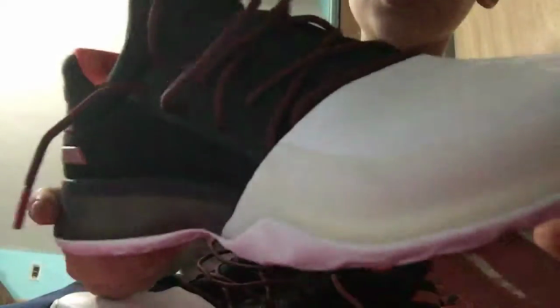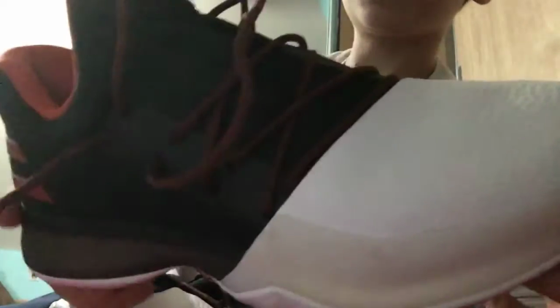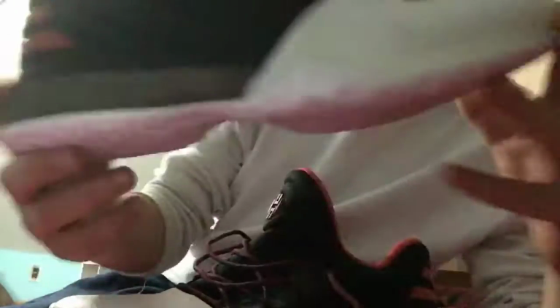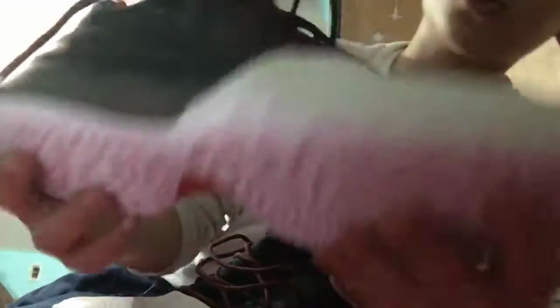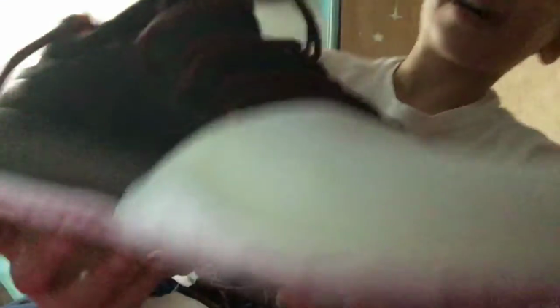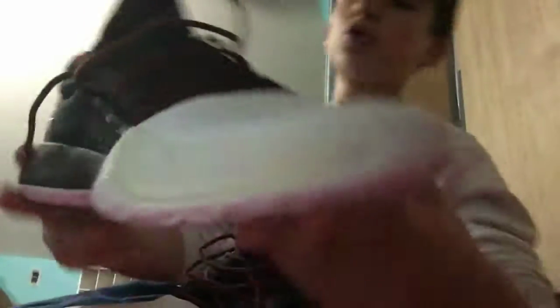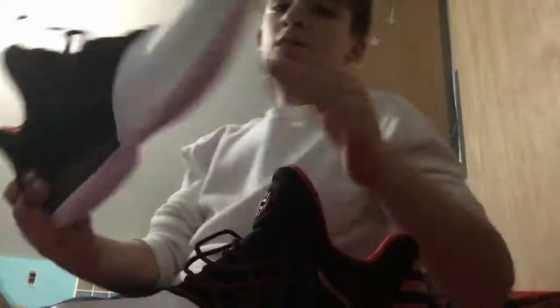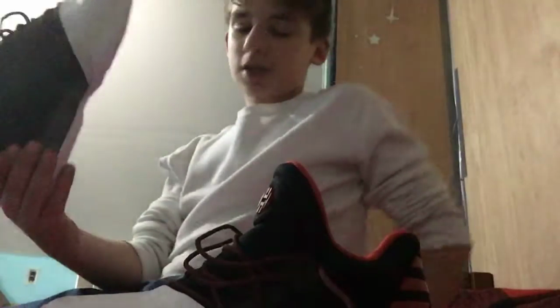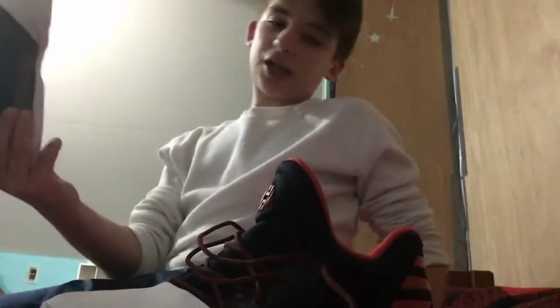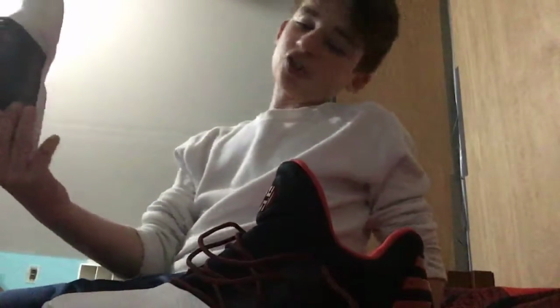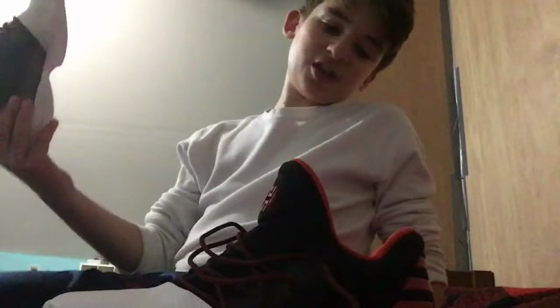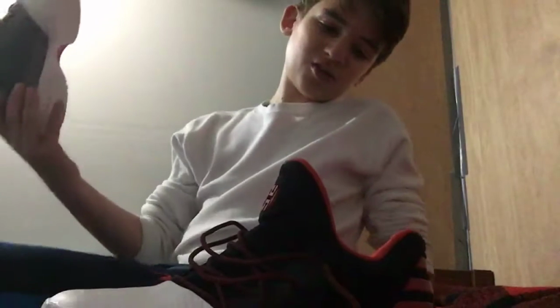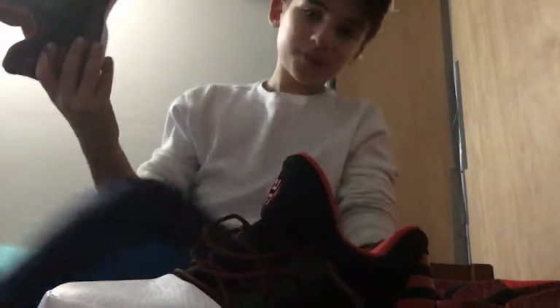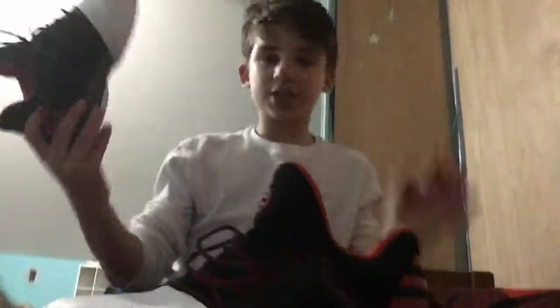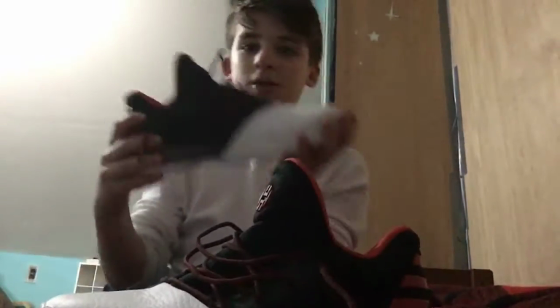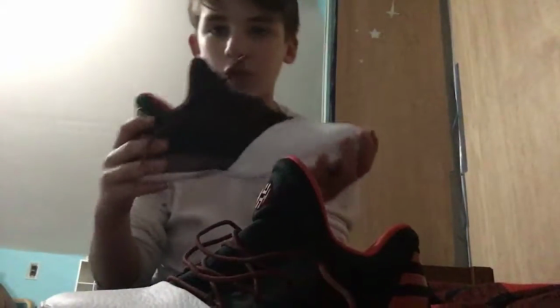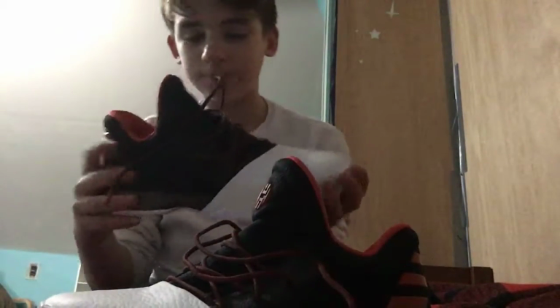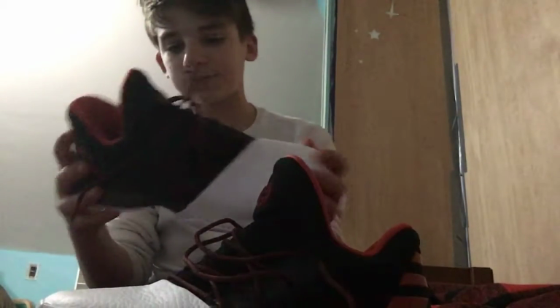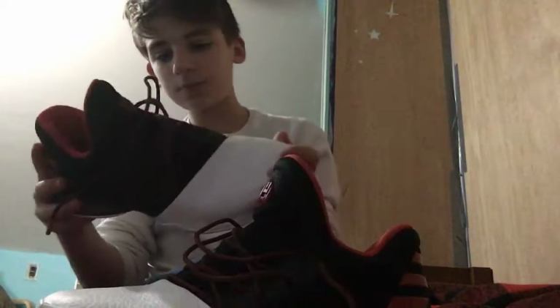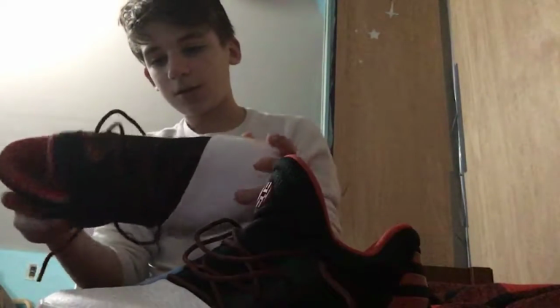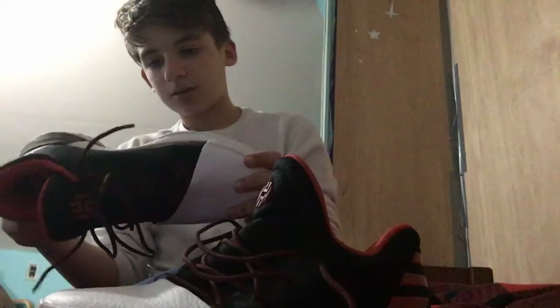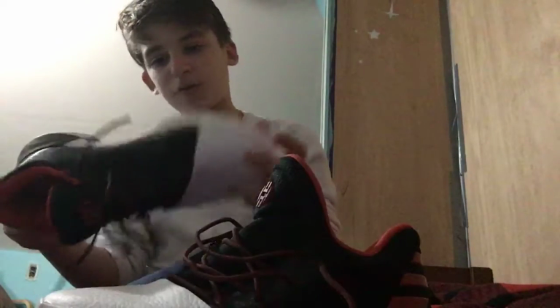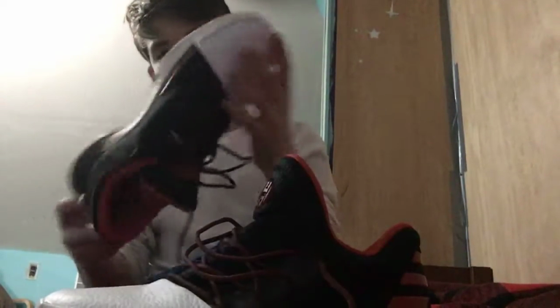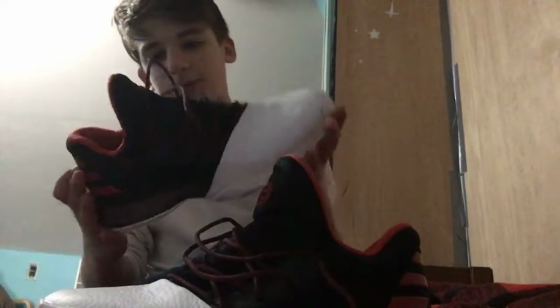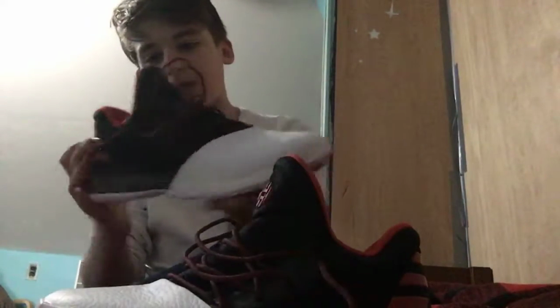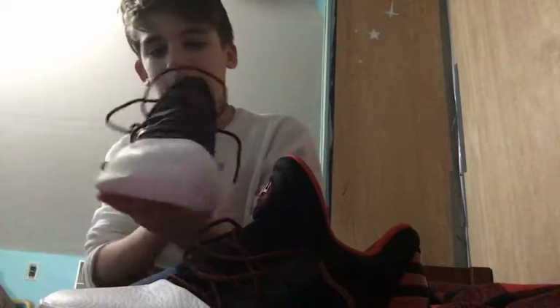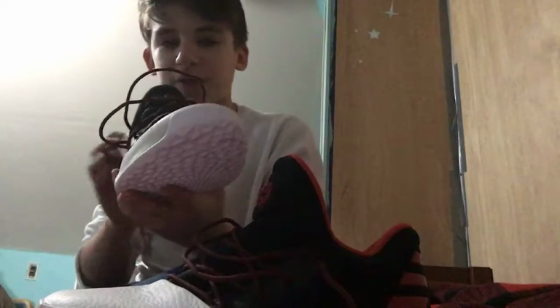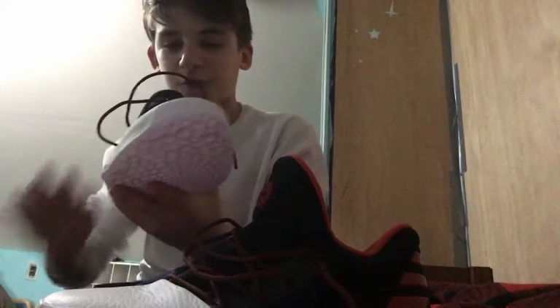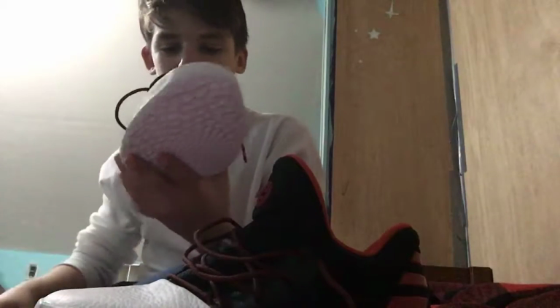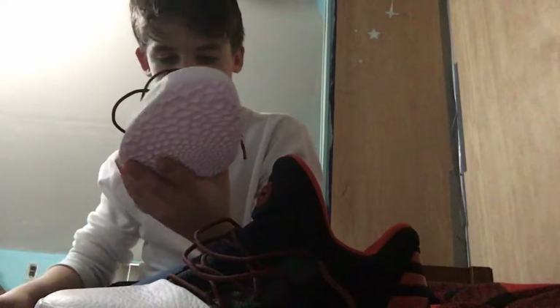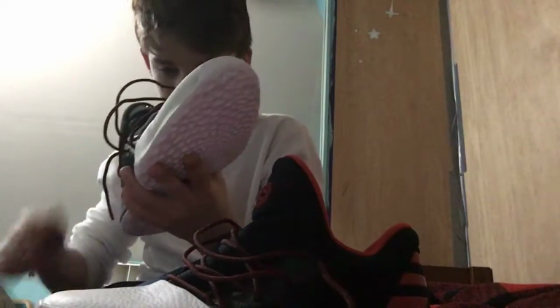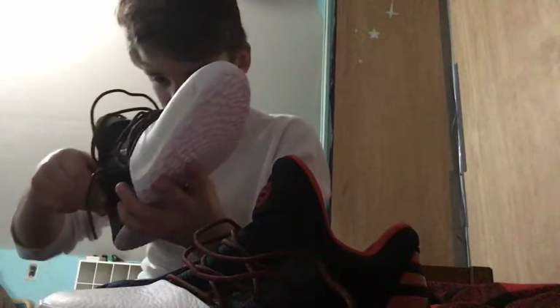Usually when you wear basketball shoes they hurt your feet and stuff, but these don't. They're very durable. I got them at Modell's for 60 bucks.